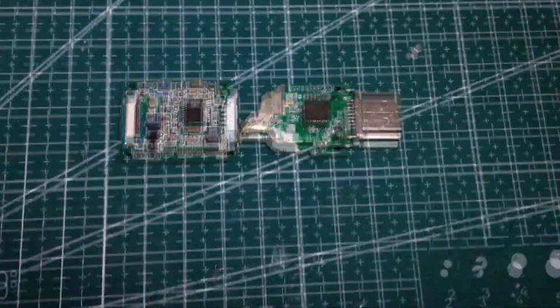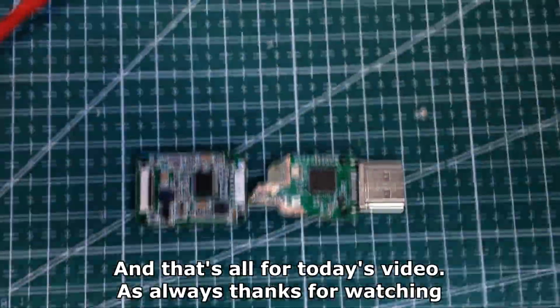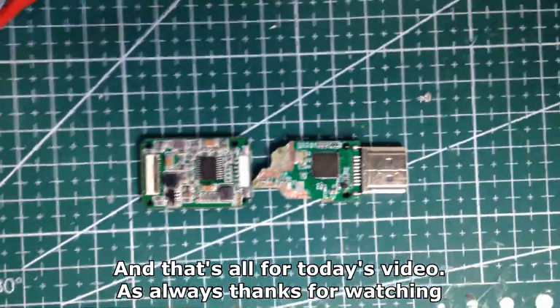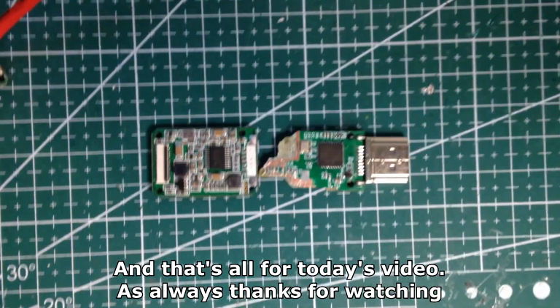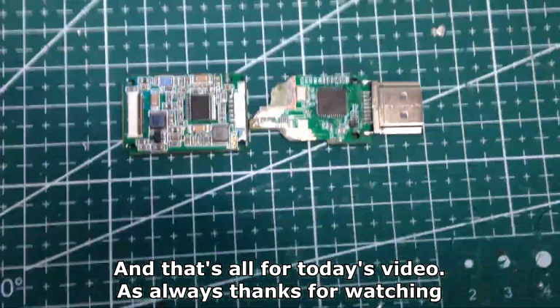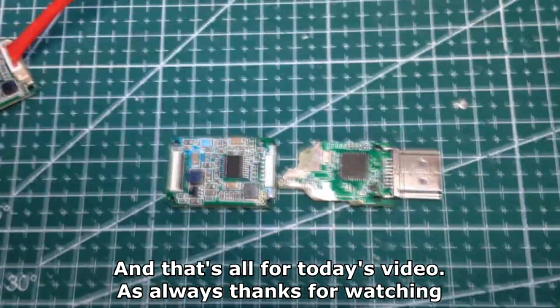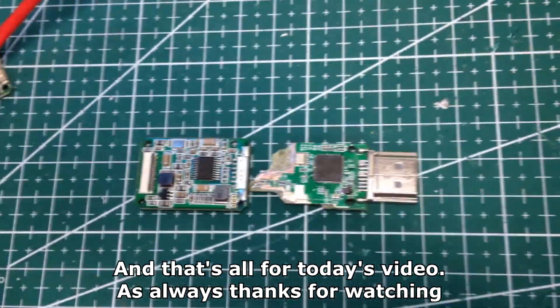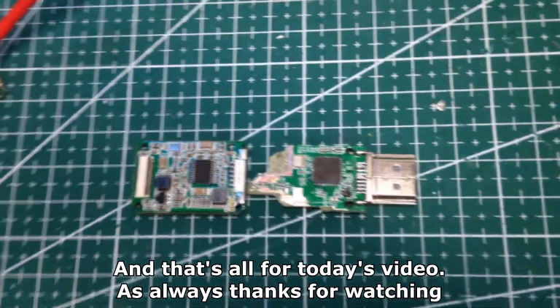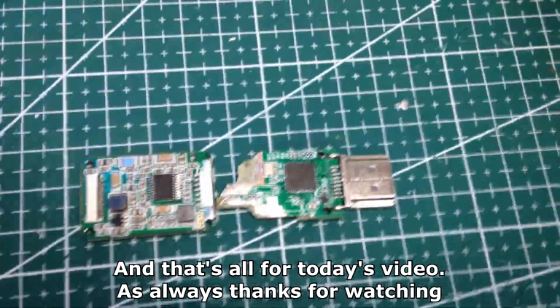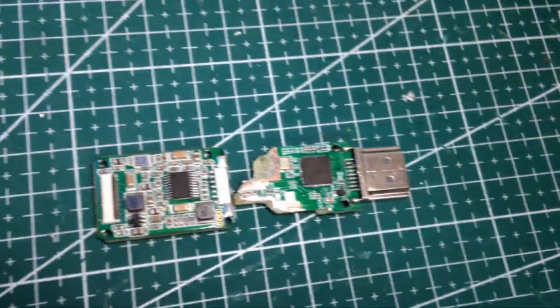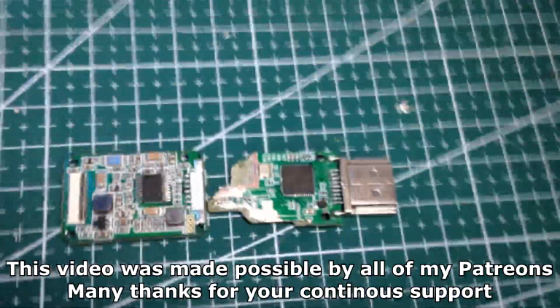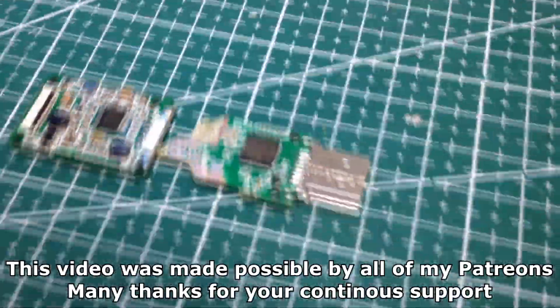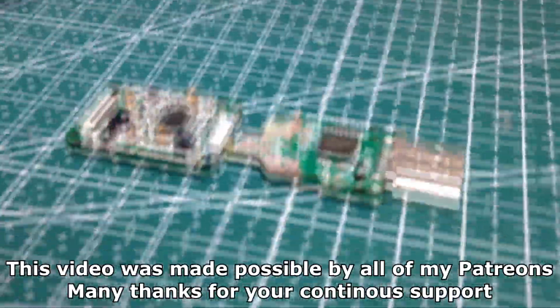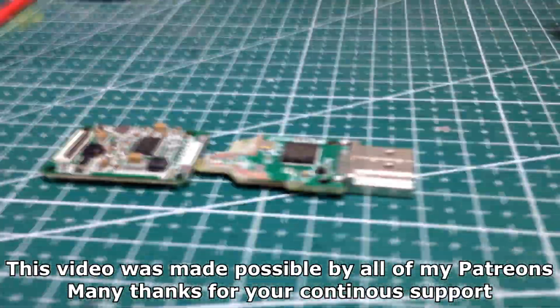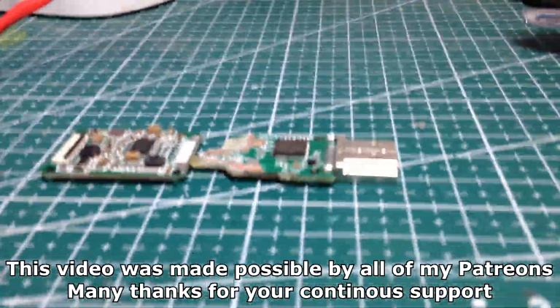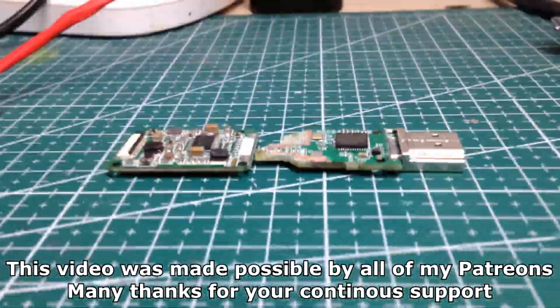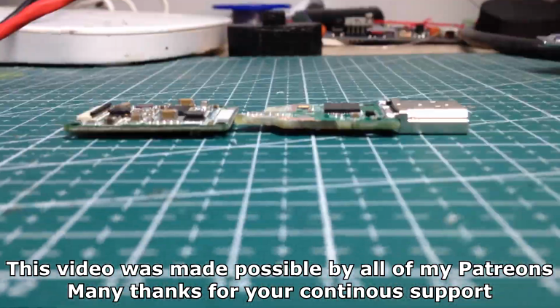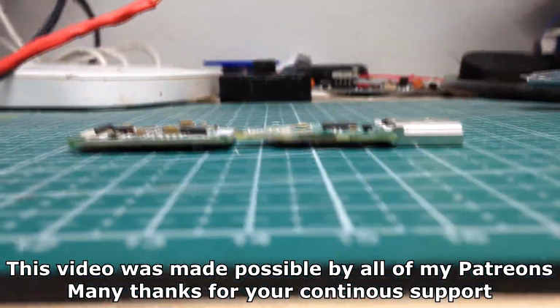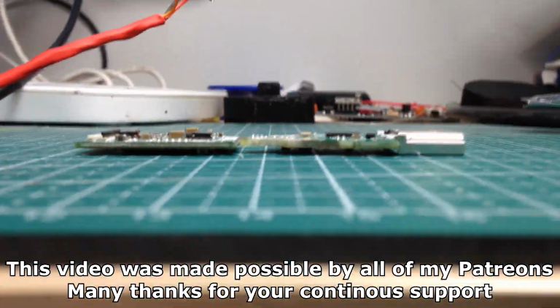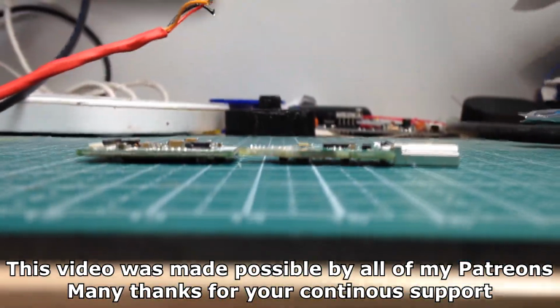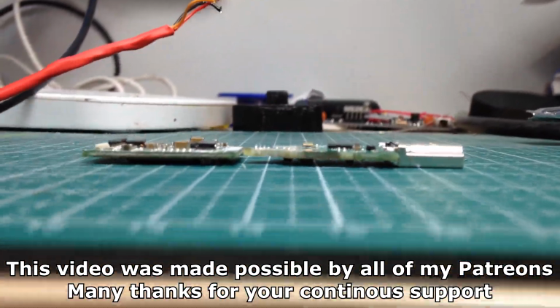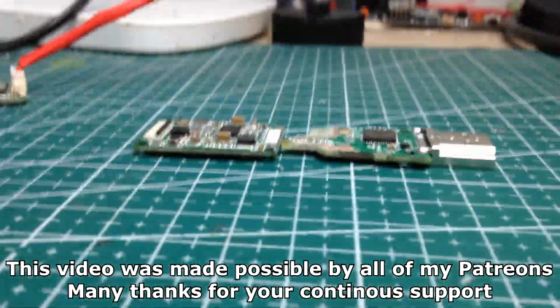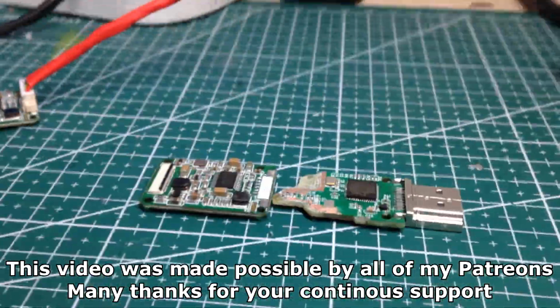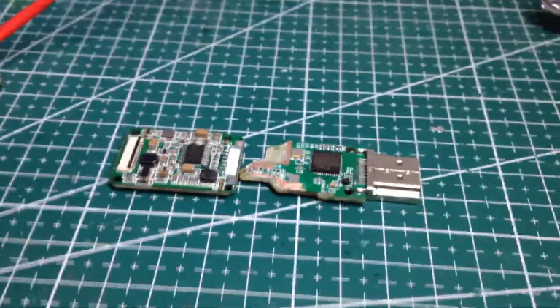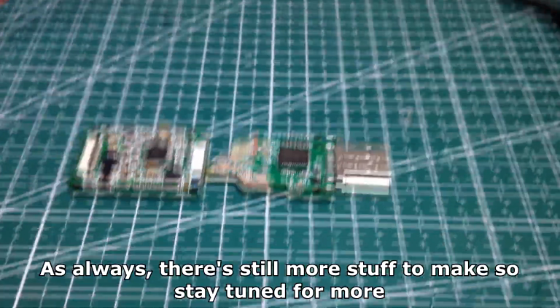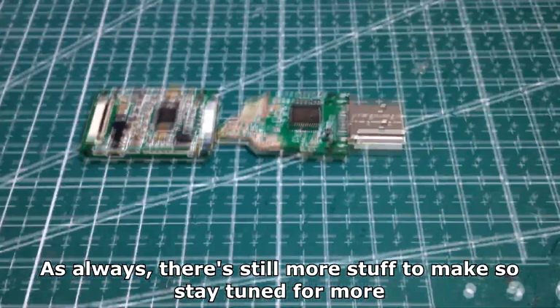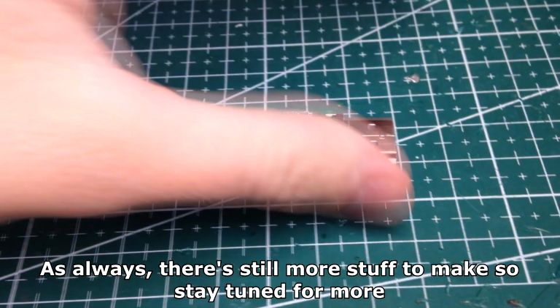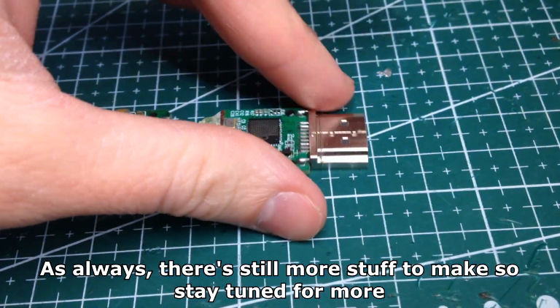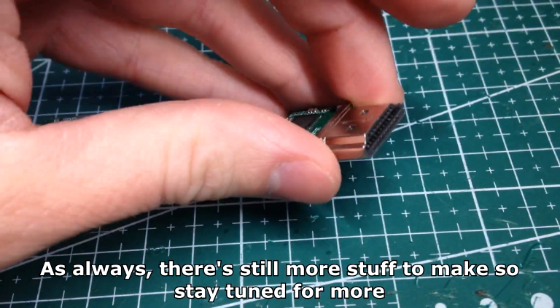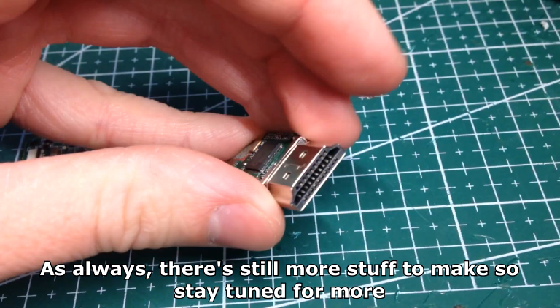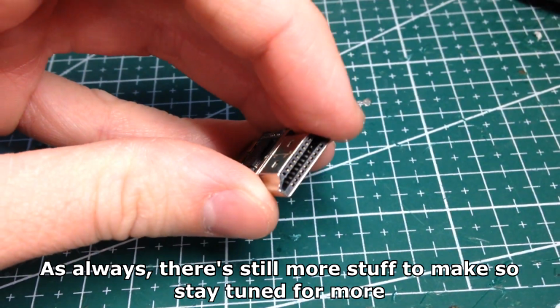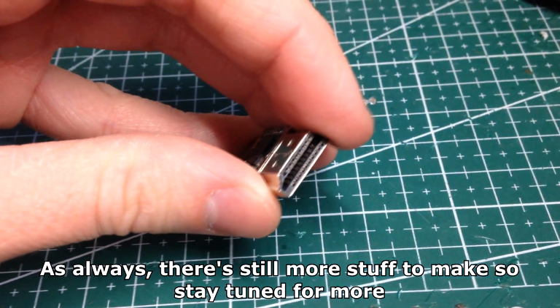And that's all for today's video. As always, thanks for watching. This video was made possible by all of my Patreons — many thanks for your continuous support. As always, there's still more stuff to make, so stay tuned for more.